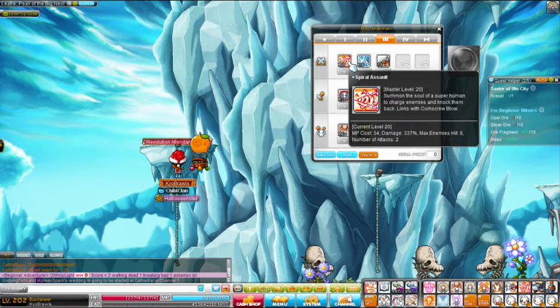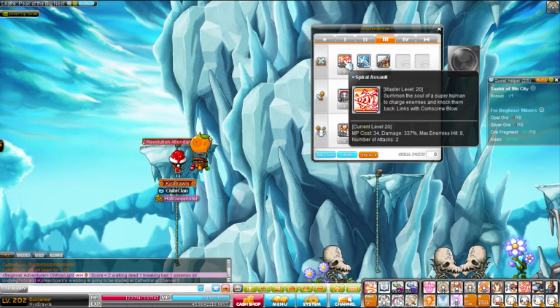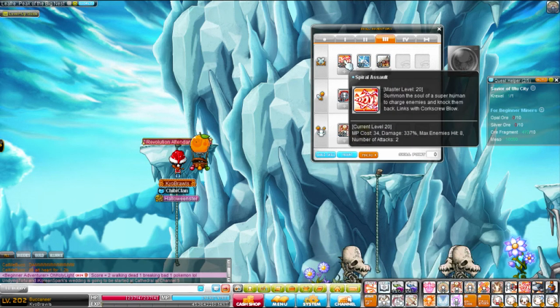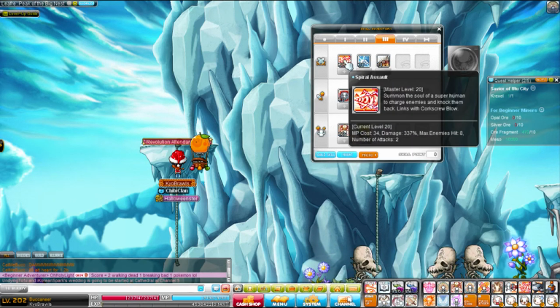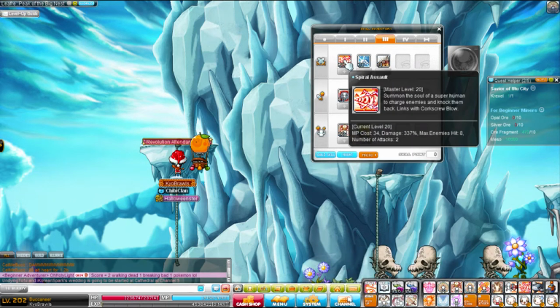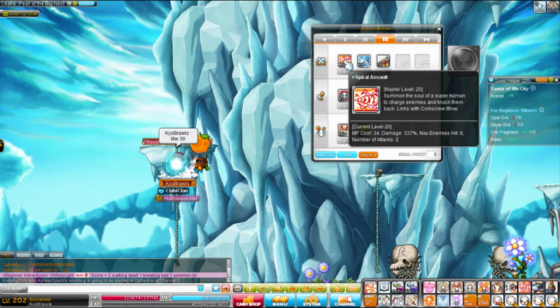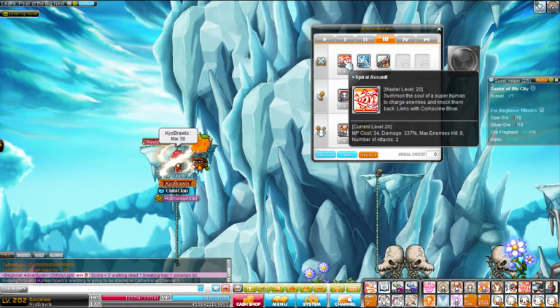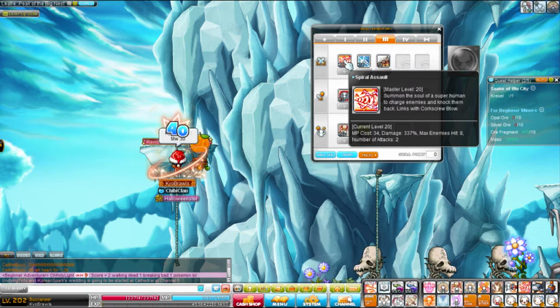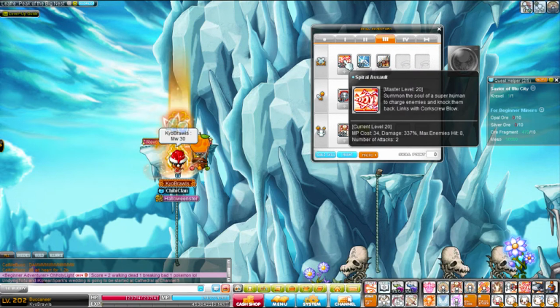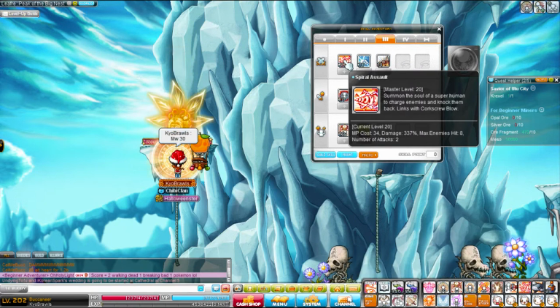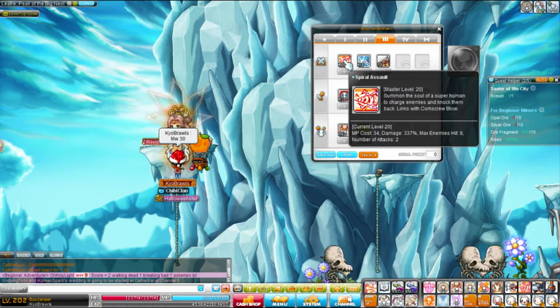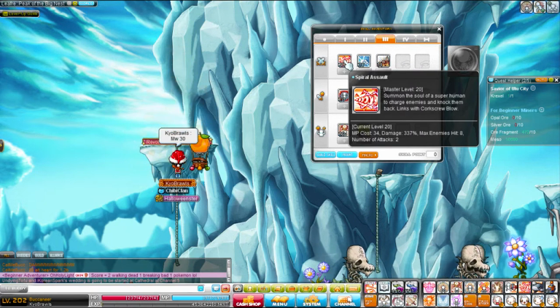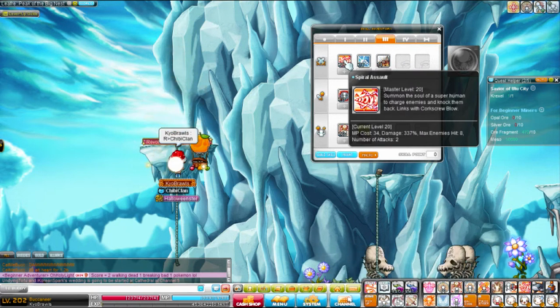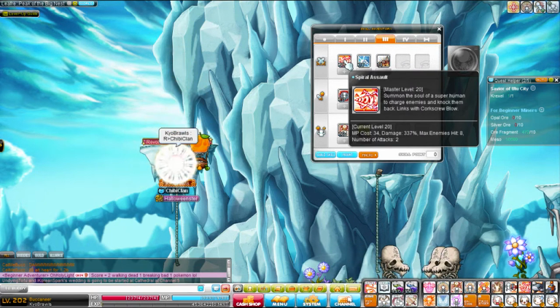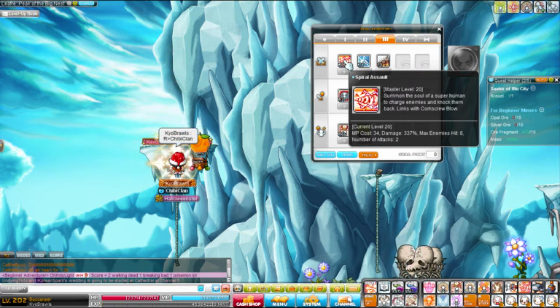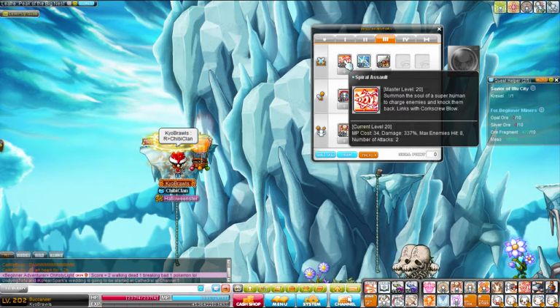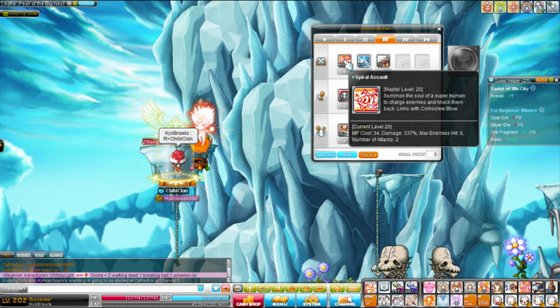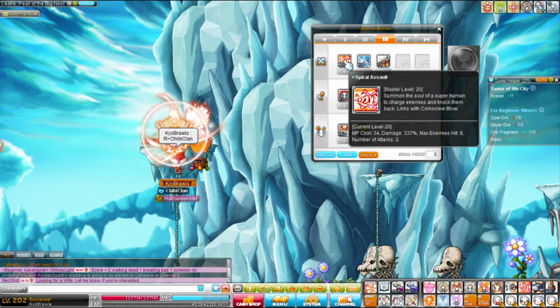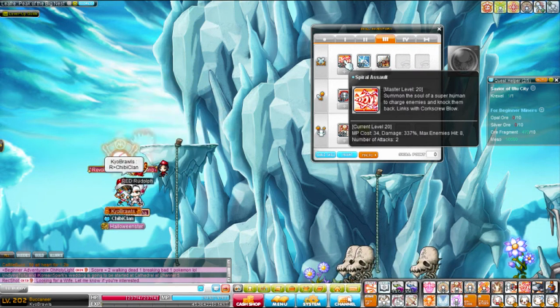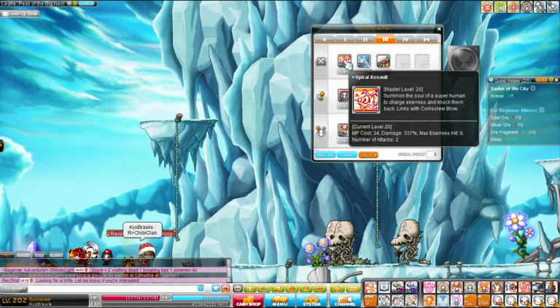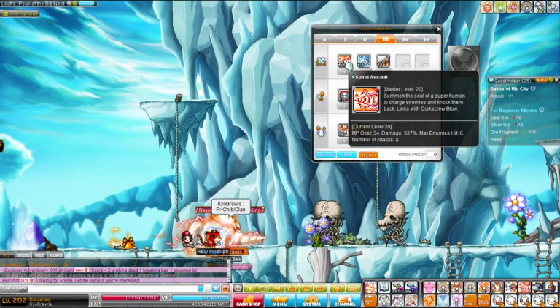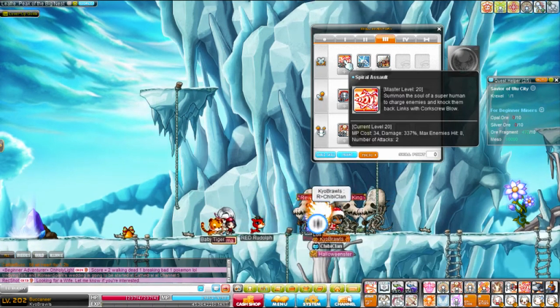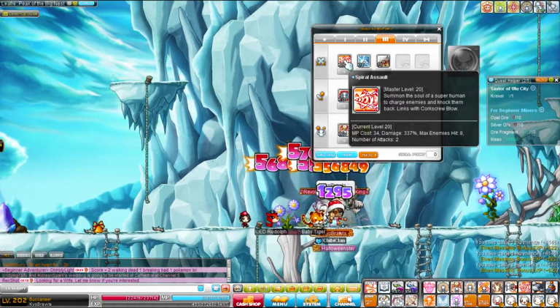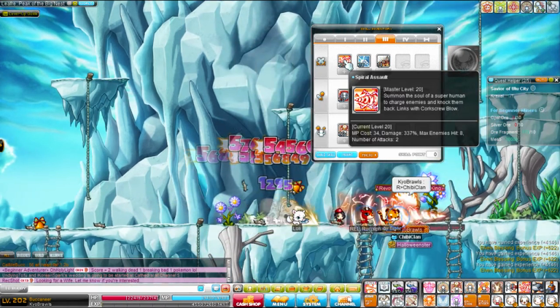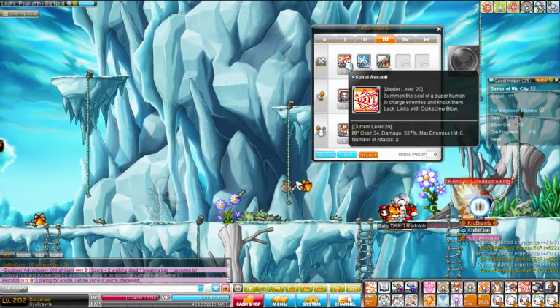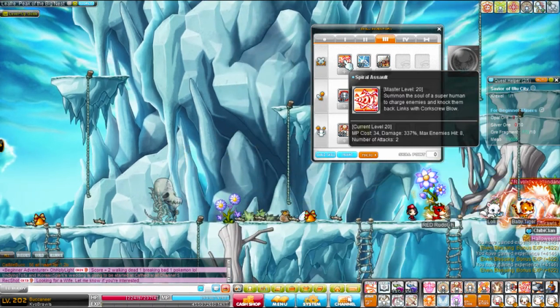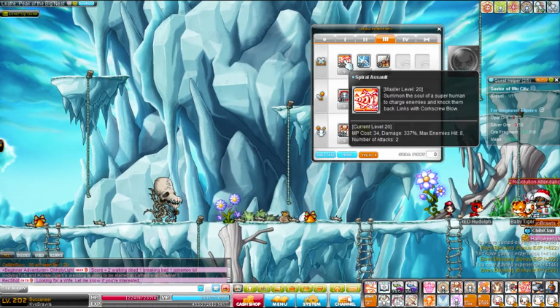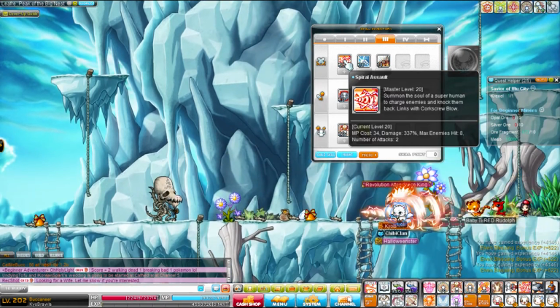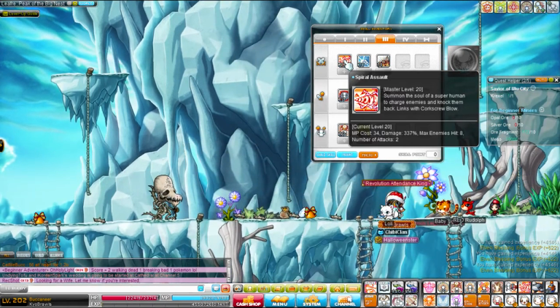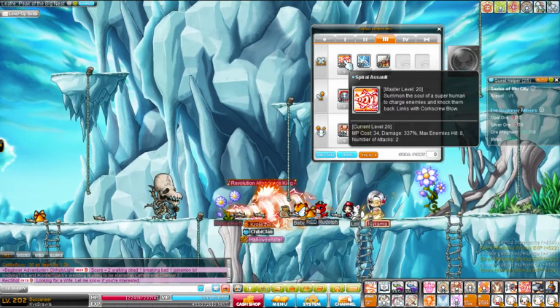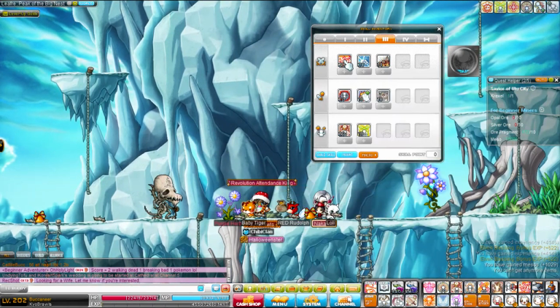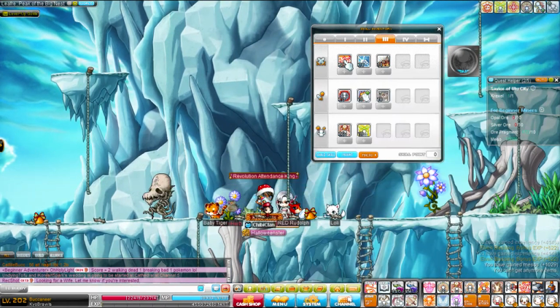Third job though — Spiral Assault. You can use it now without a monster in front of you and you still move forward. It's also pretty spammable. As you can see, I'm just holding down the button now. It's pretty good.